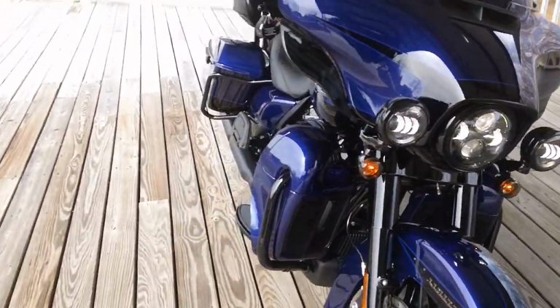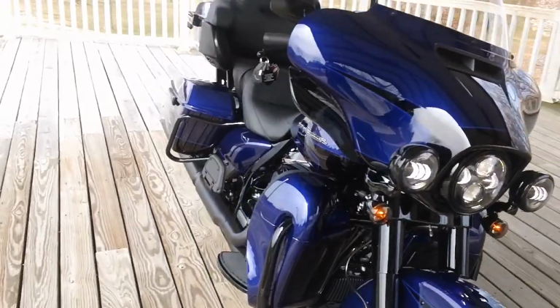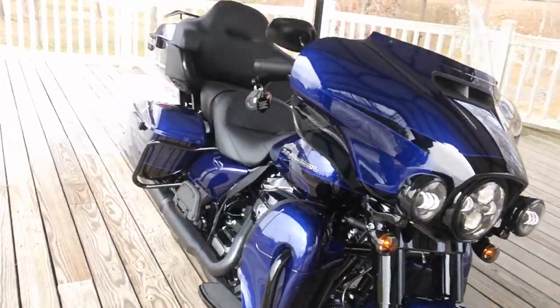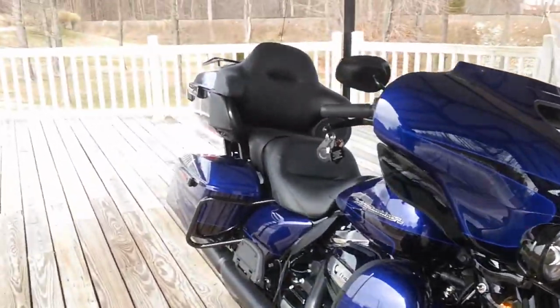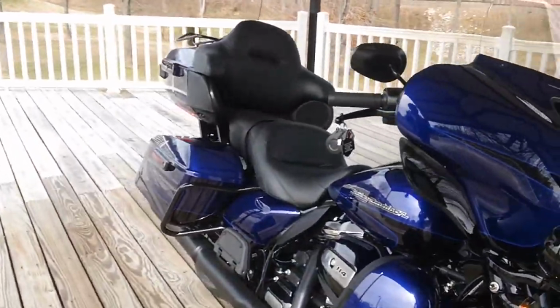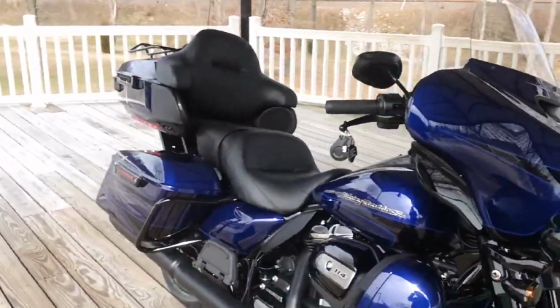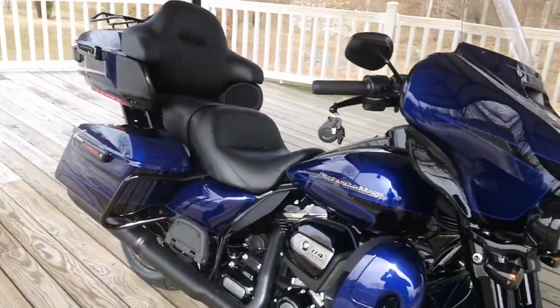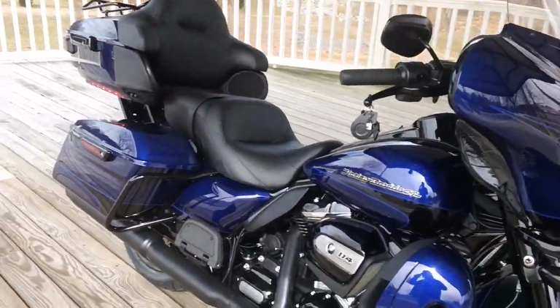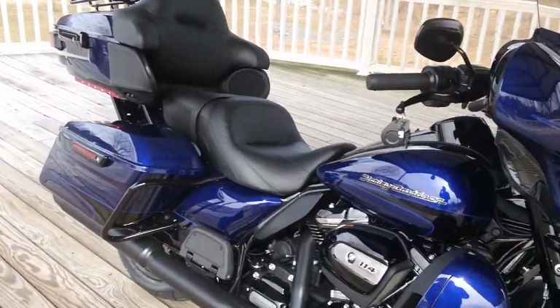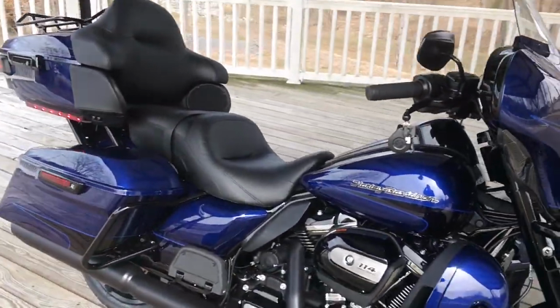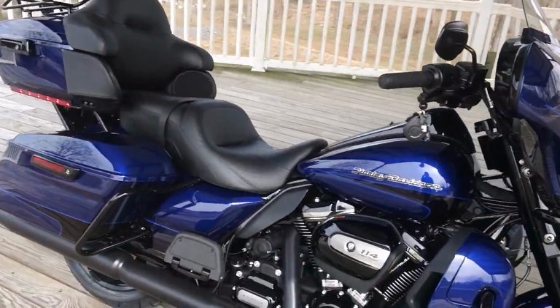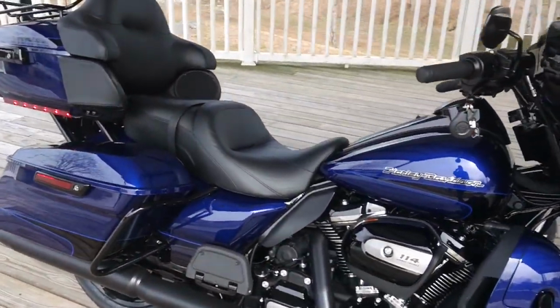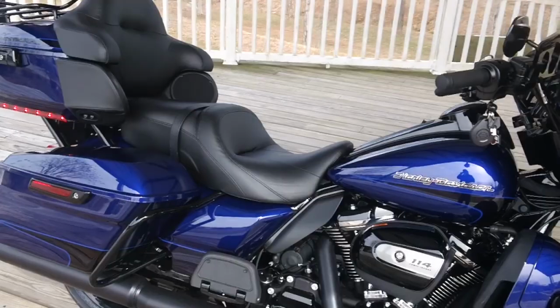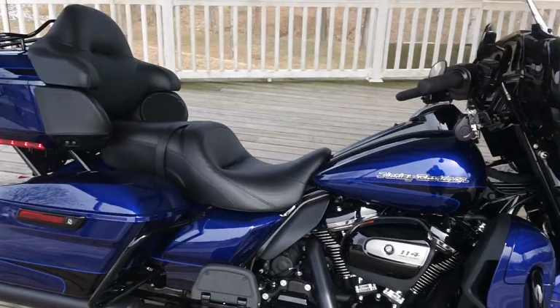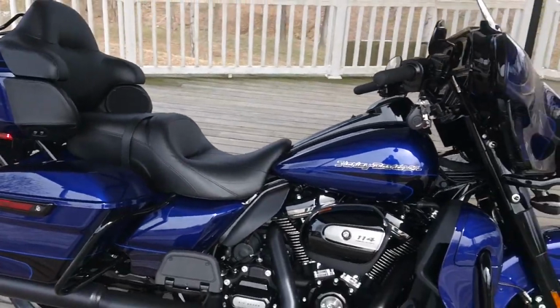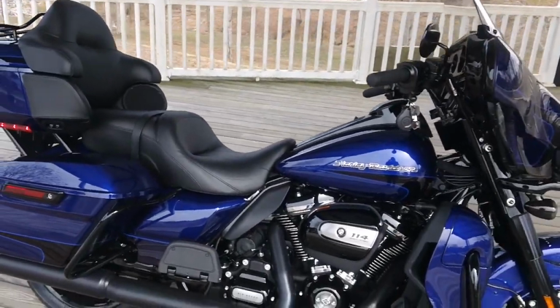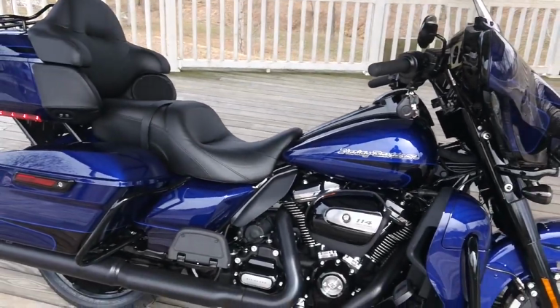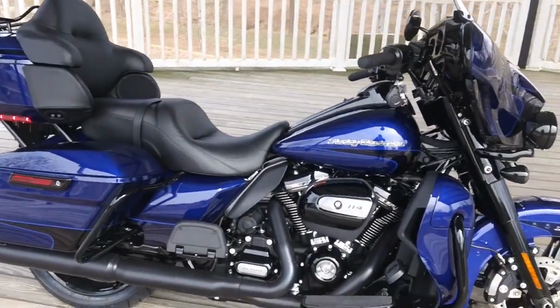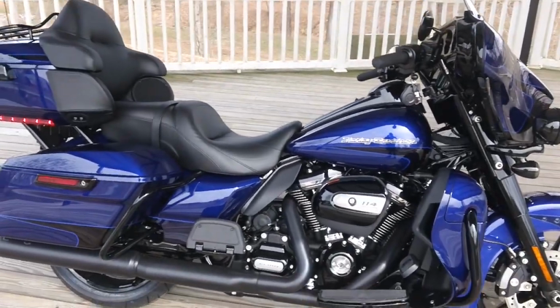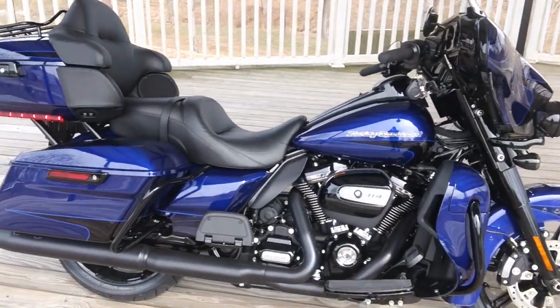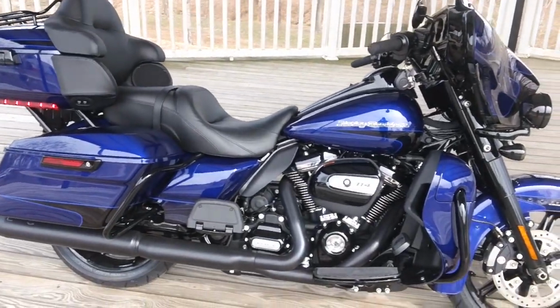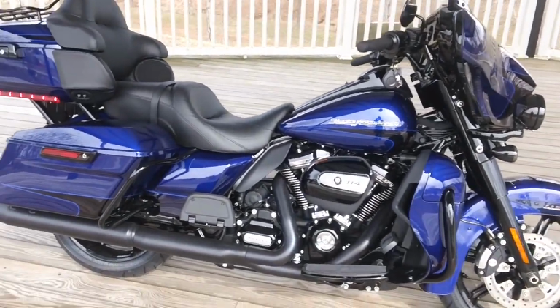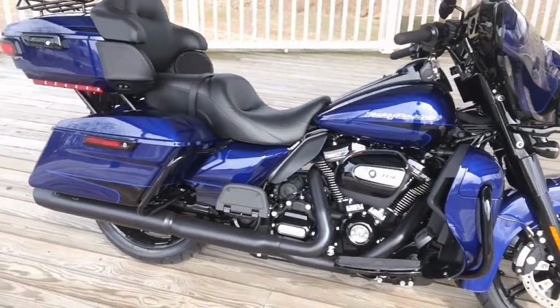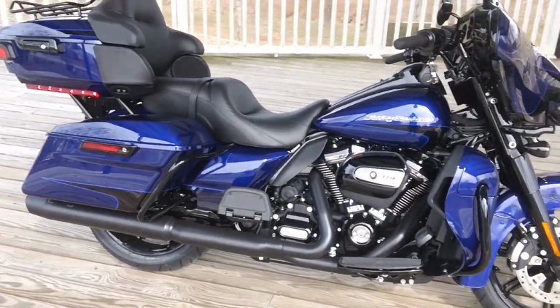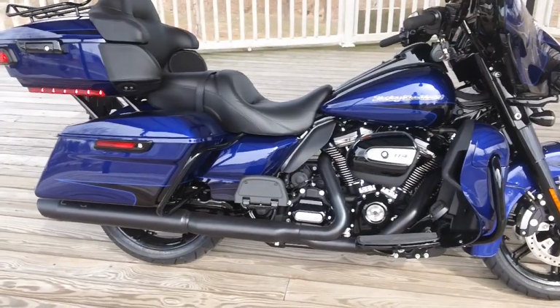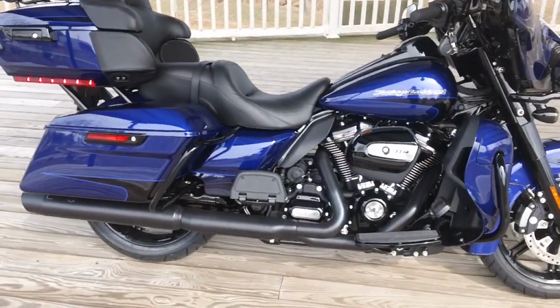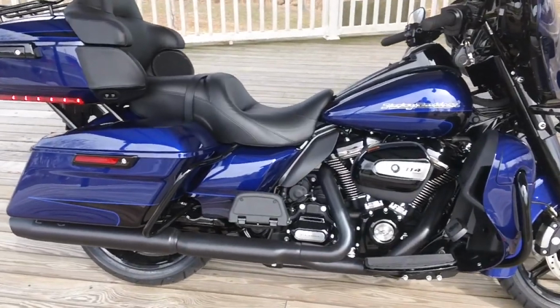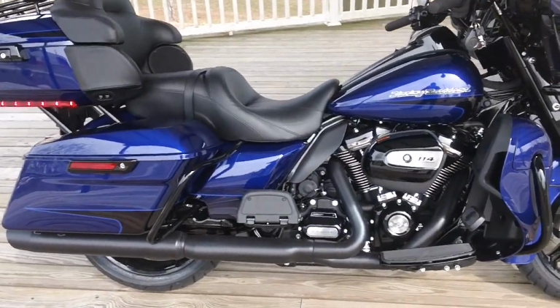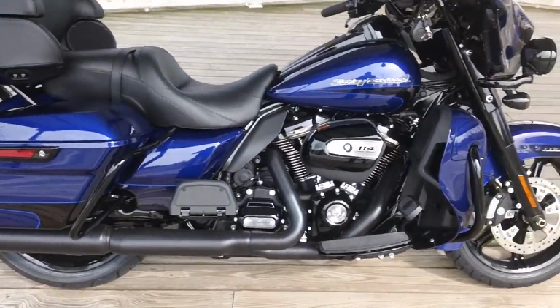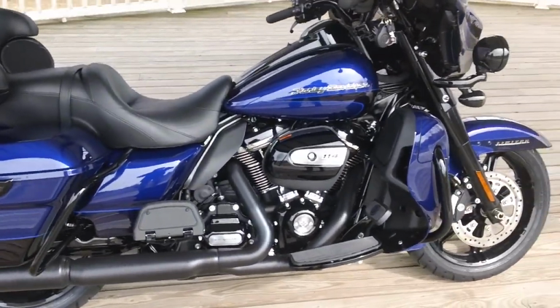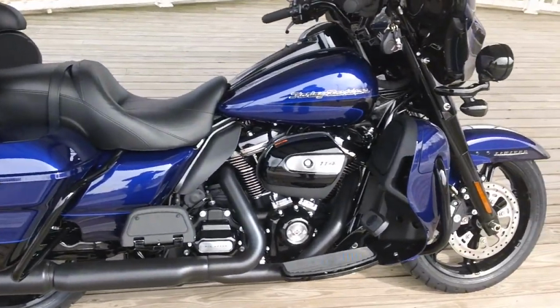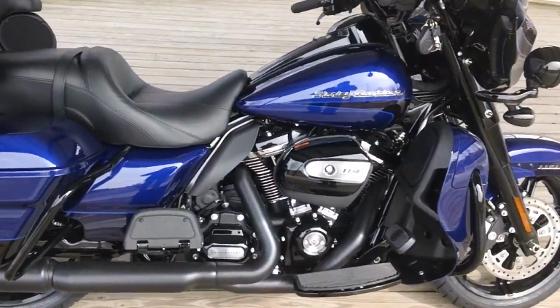Come on down and check this one out and many others. We have the largest inventory in the Carolinas here at Smokin' Harley-Davidson. We're conveniently located at the Glenville Road exit of US 421, which is also the Salem Parkway, and we're open seven days a week.